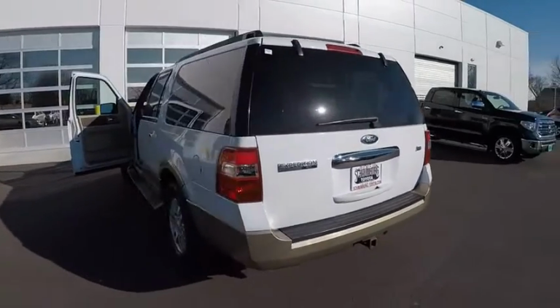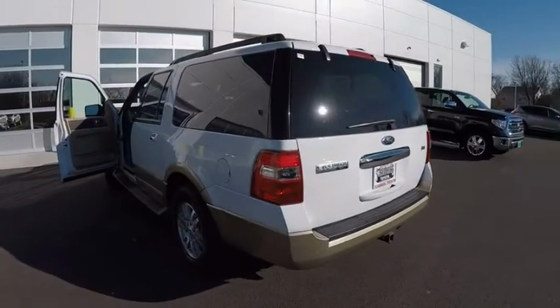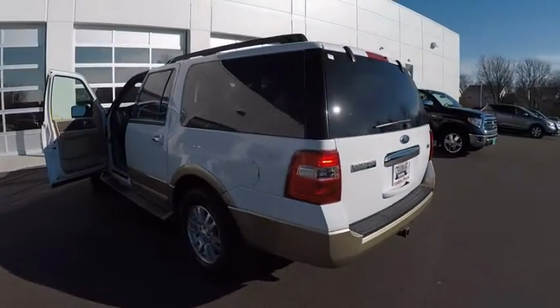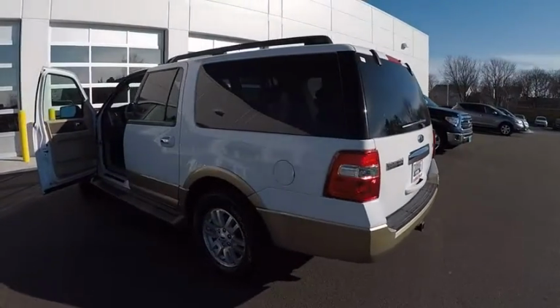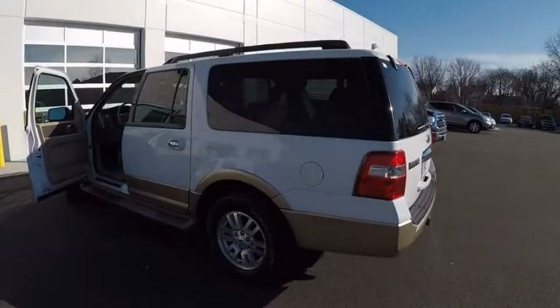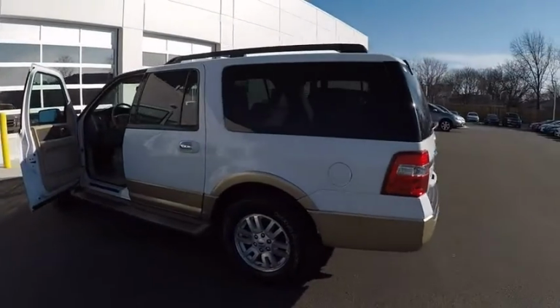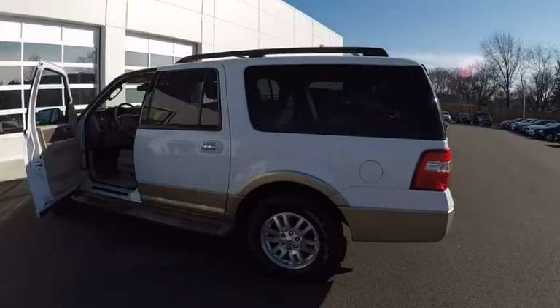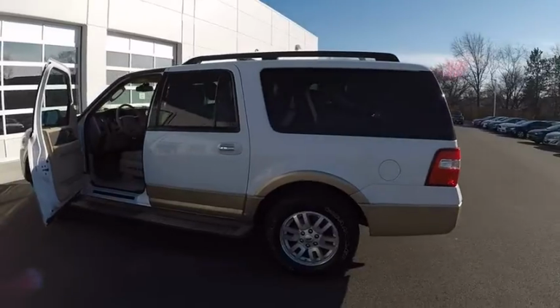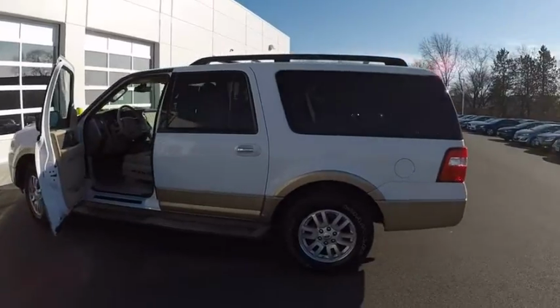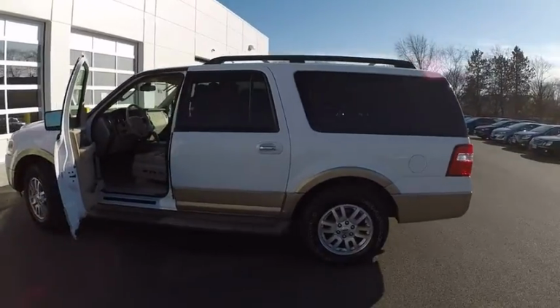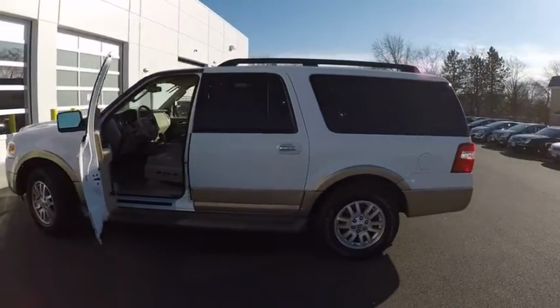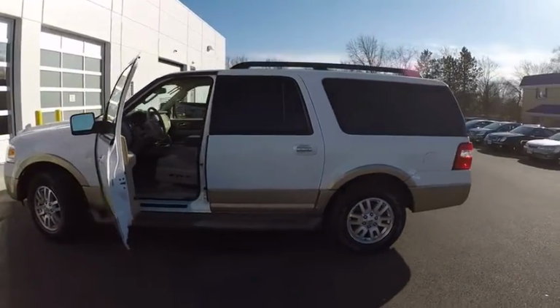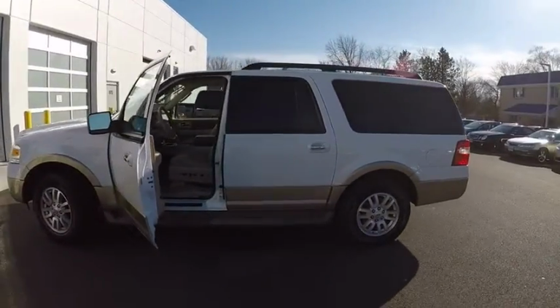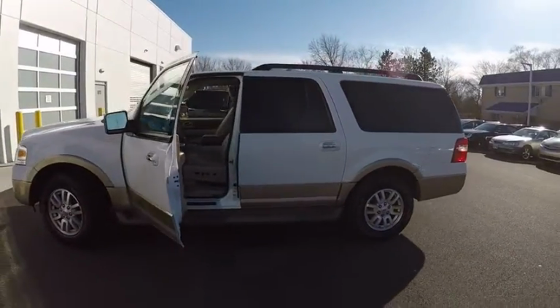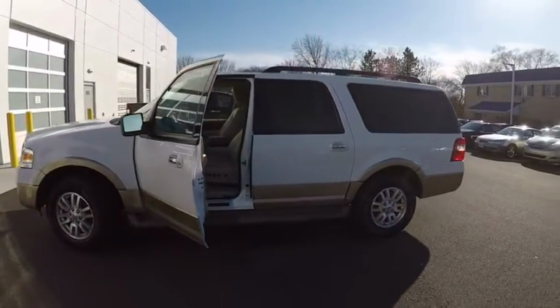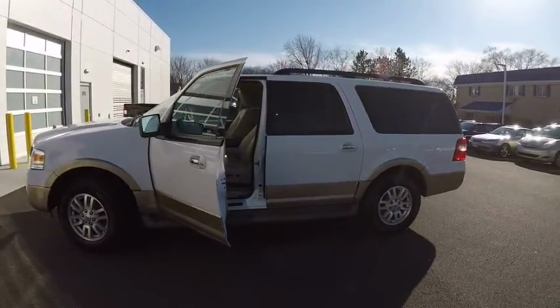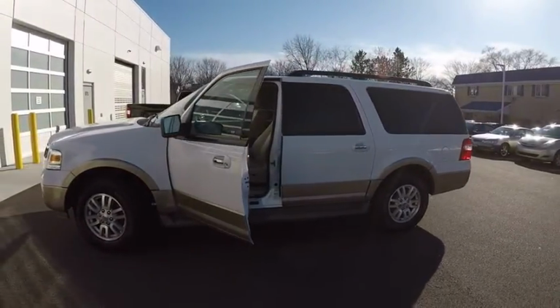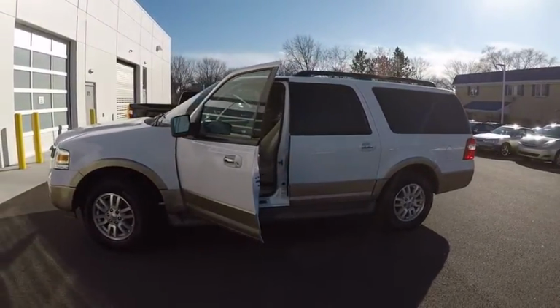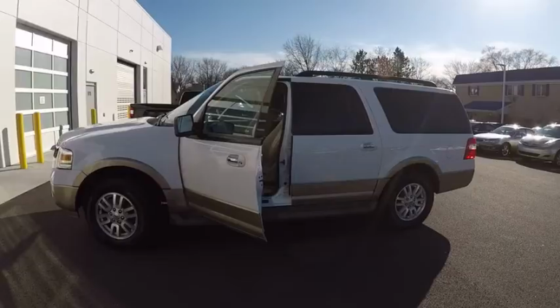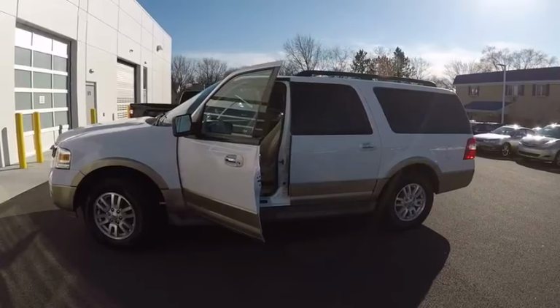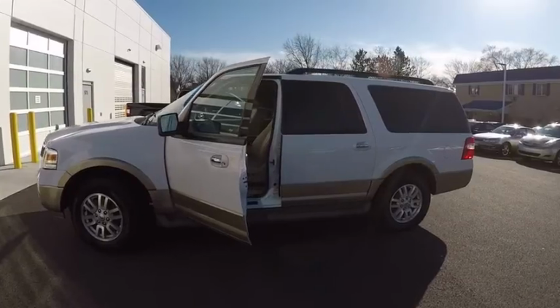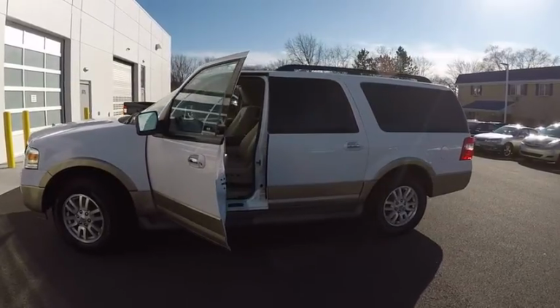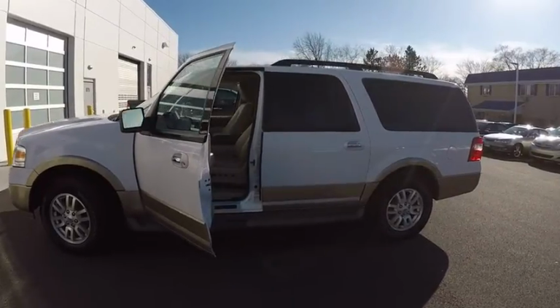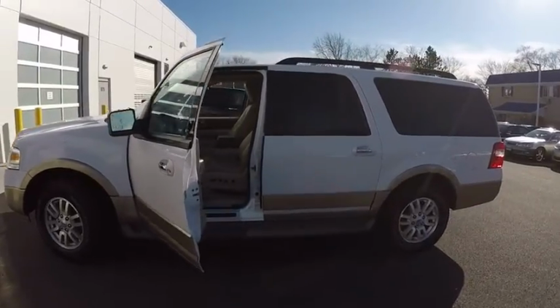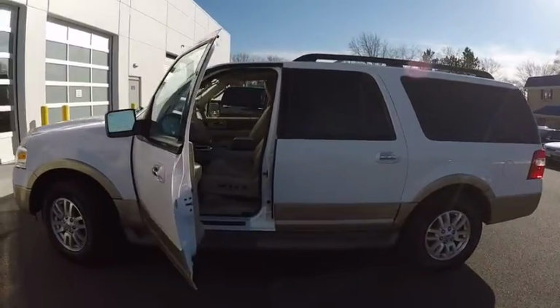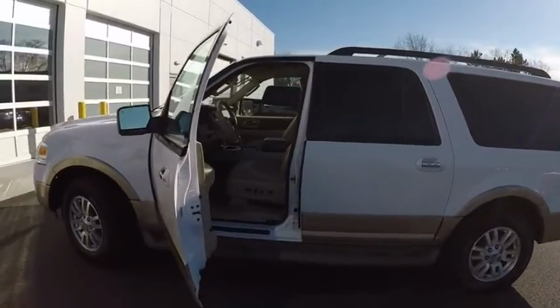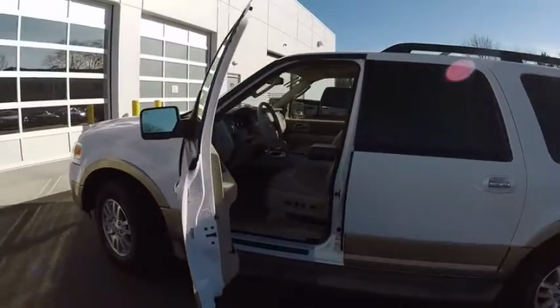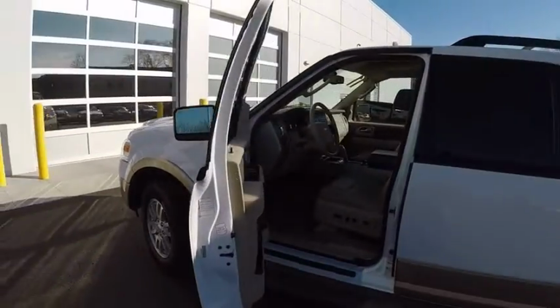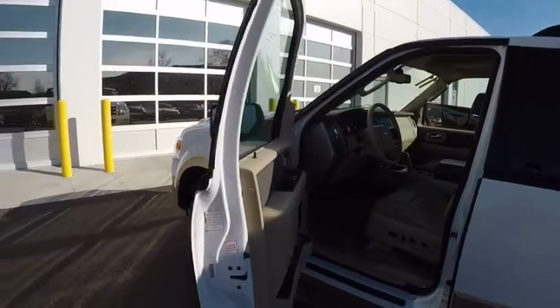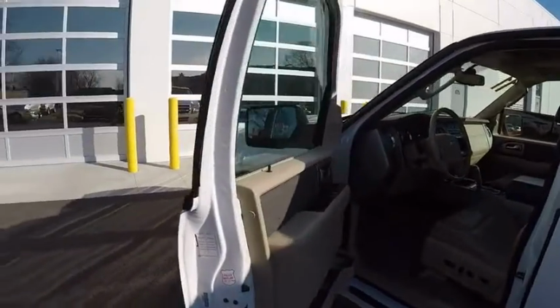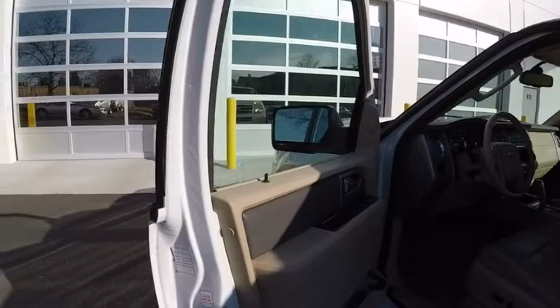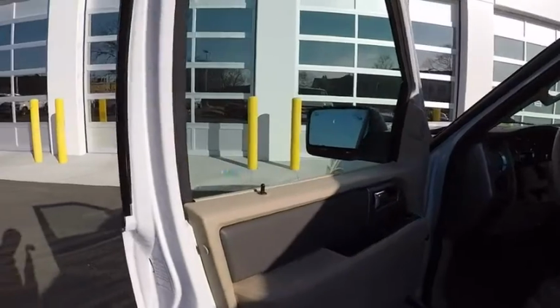Here are some of this vehicle's great options: keyless entry, stability control, cruise control, fog lights, child safety locks, power windows, crash sensors, power door locks, compass, cargo area light.